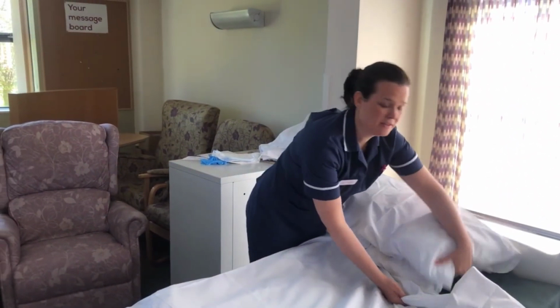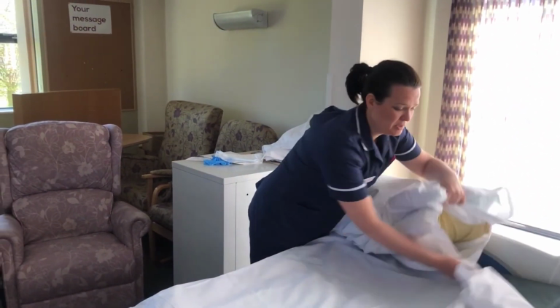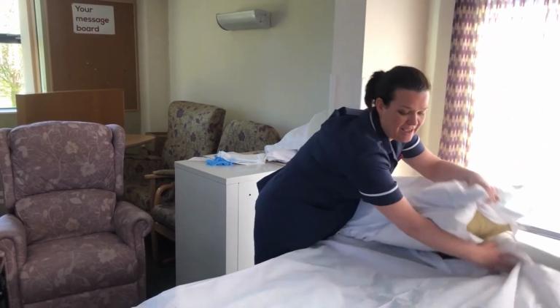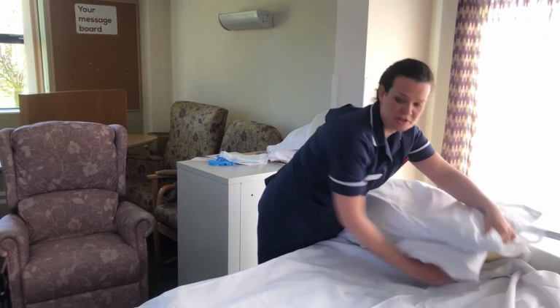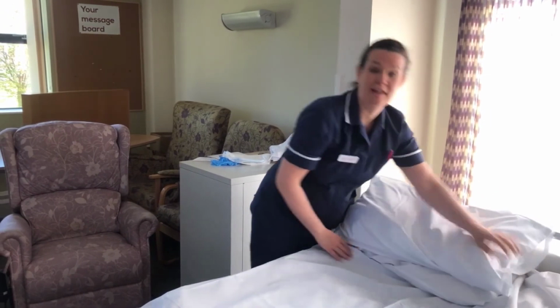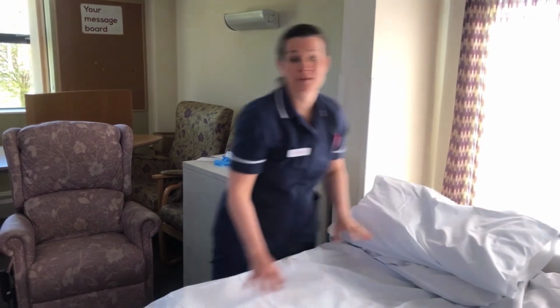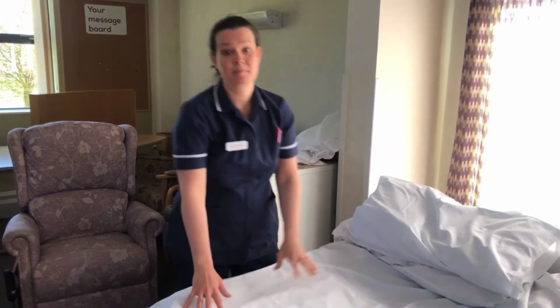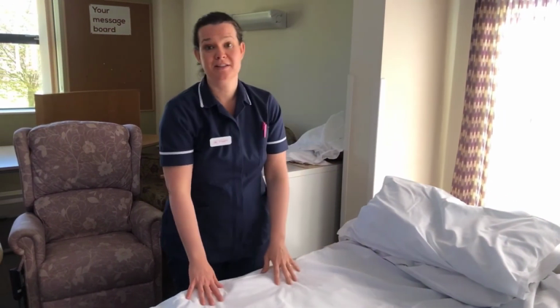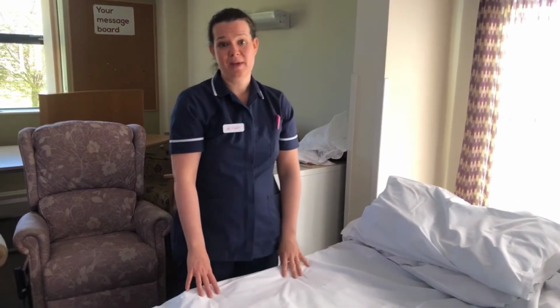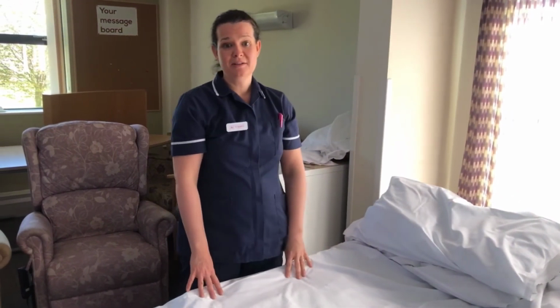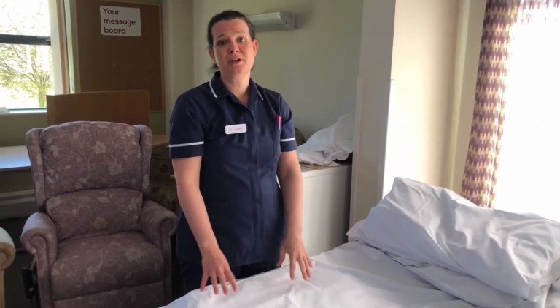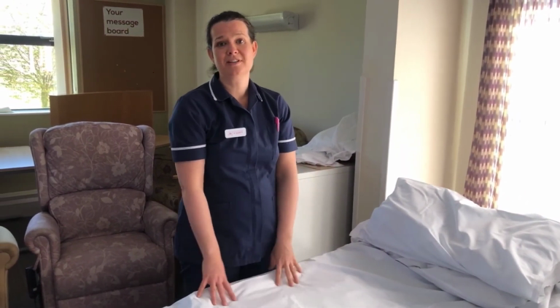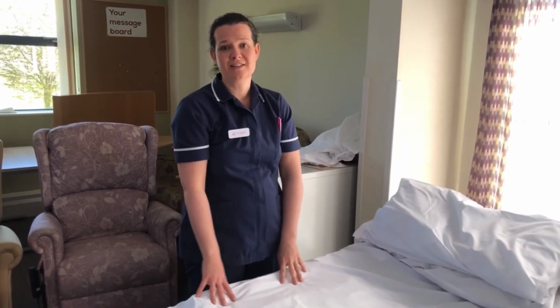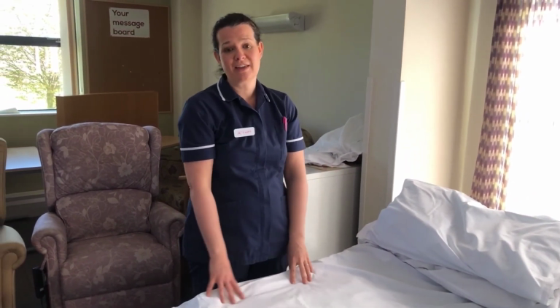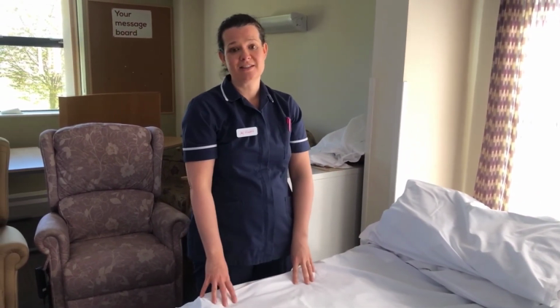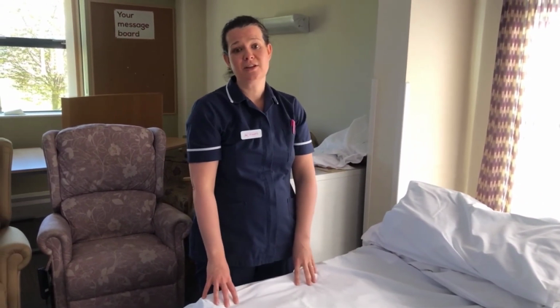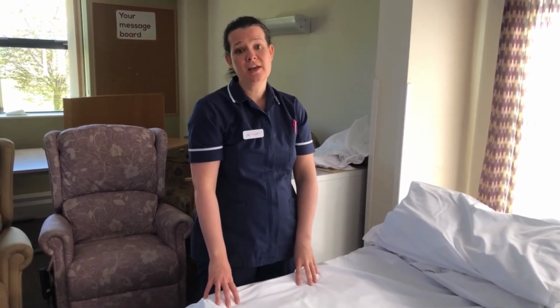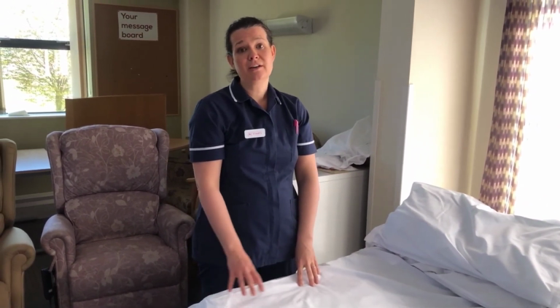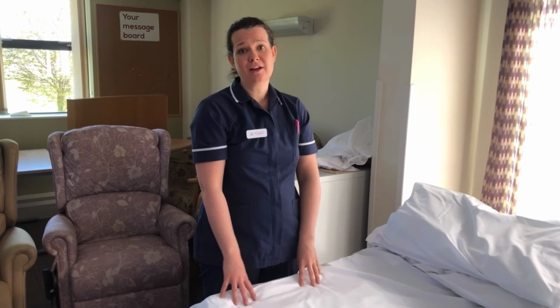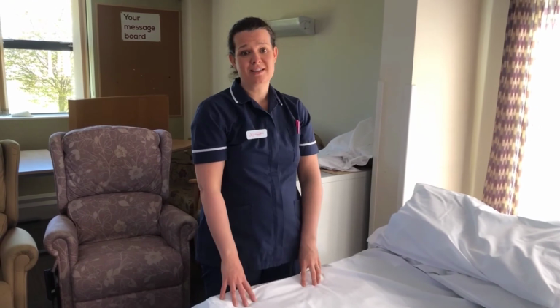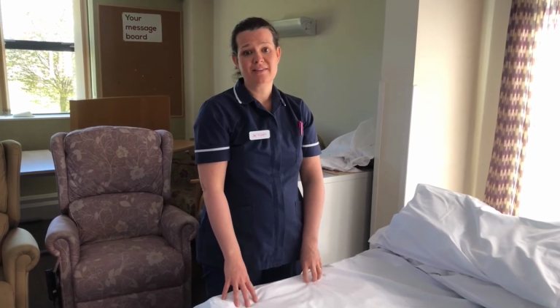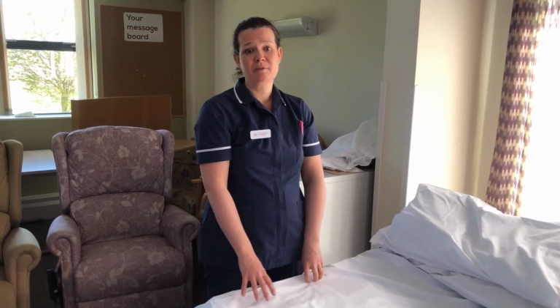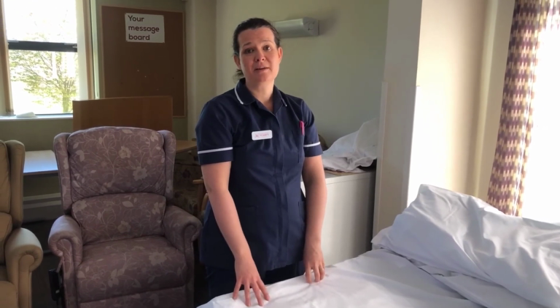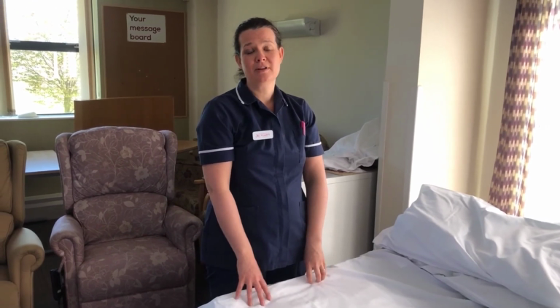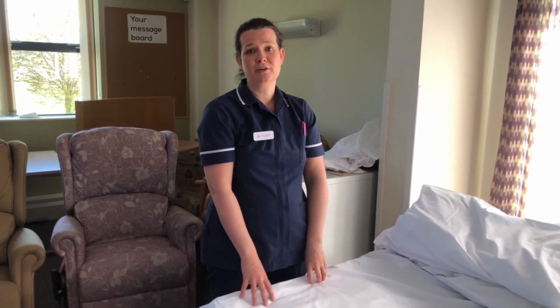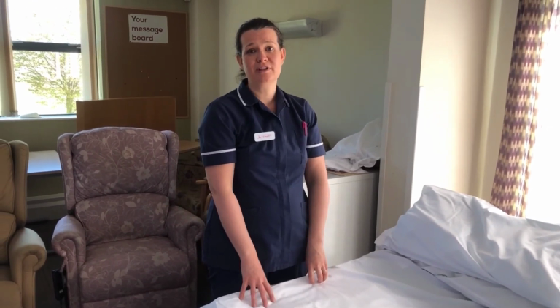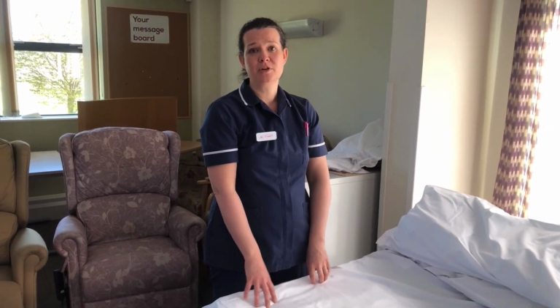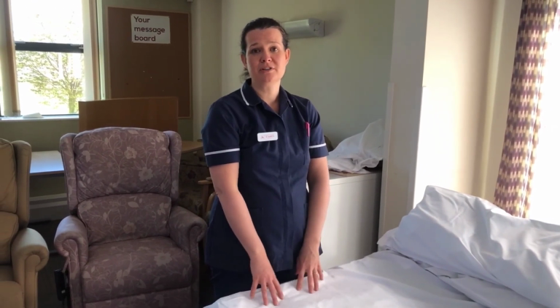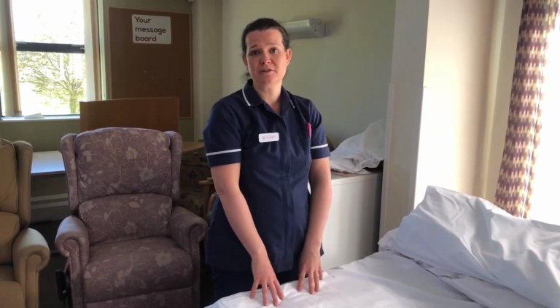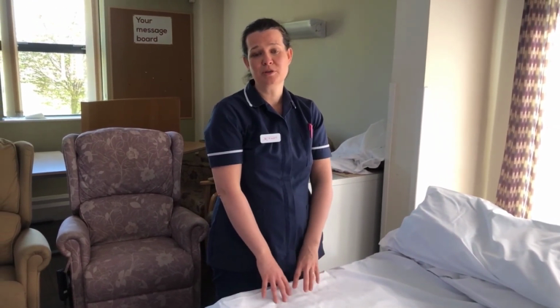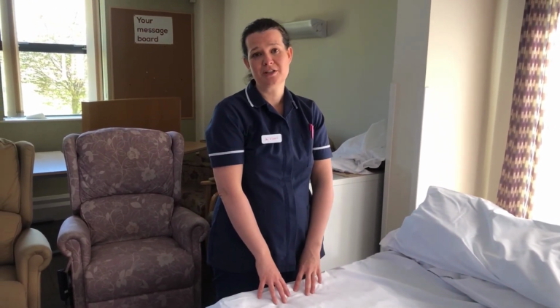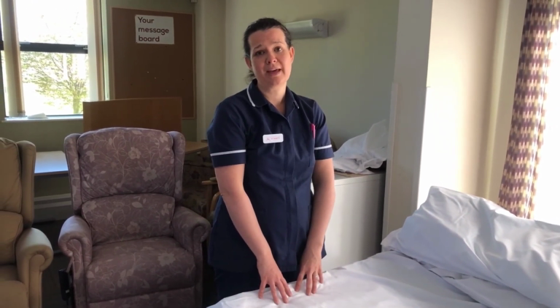There's a bit of a knack to doing that whilst there's a person in the bed, which us nurses and healthcare assistants use, and if you'd like to see that then that can be seen on our film which shows you how to wash a patient in bed.